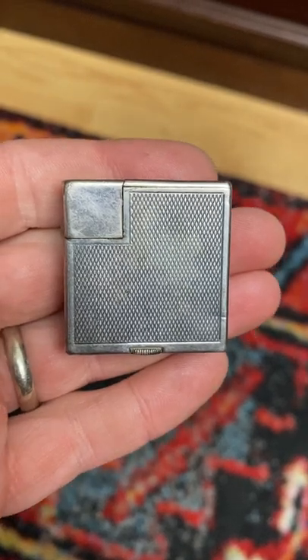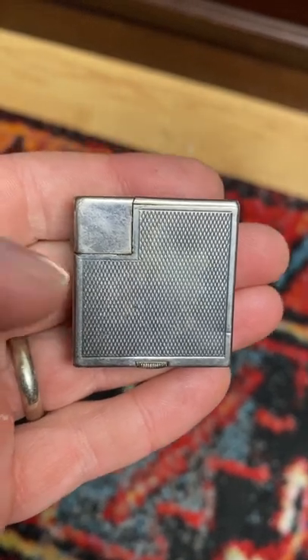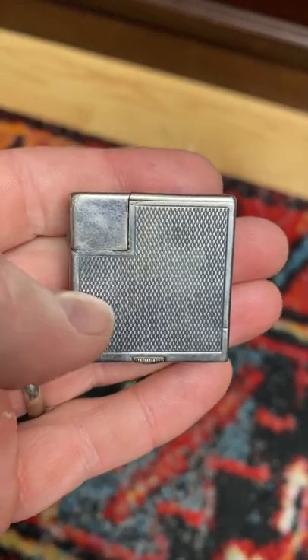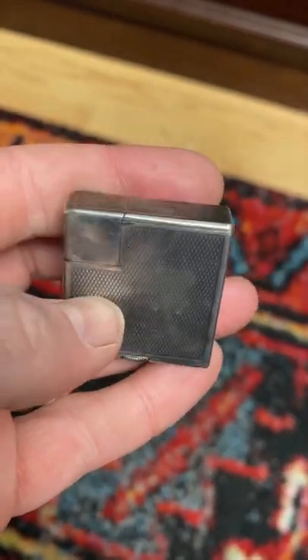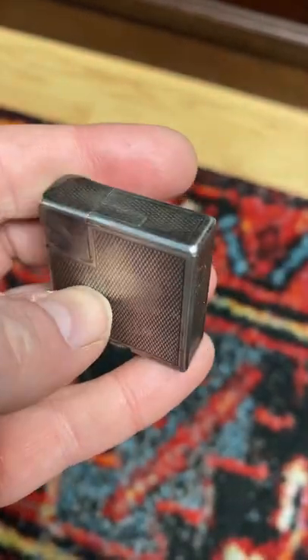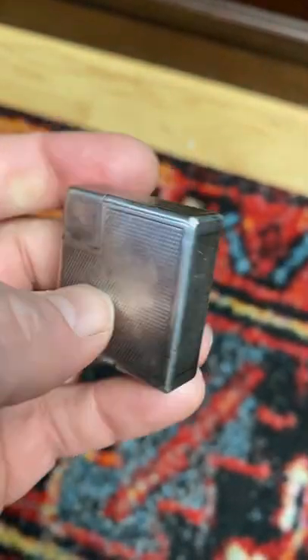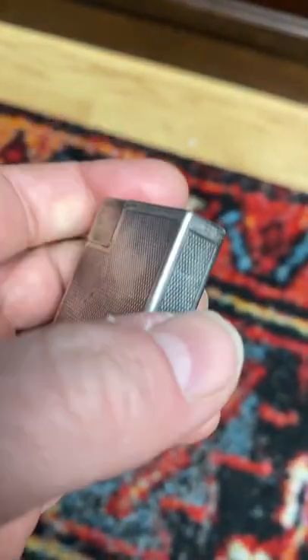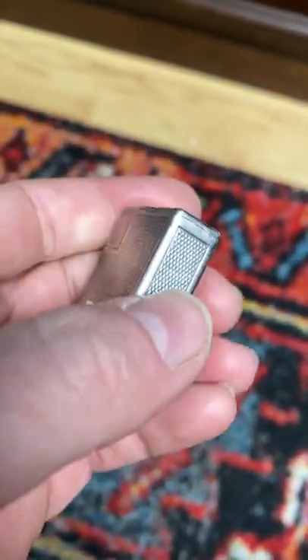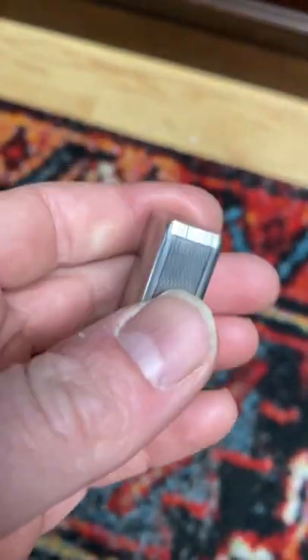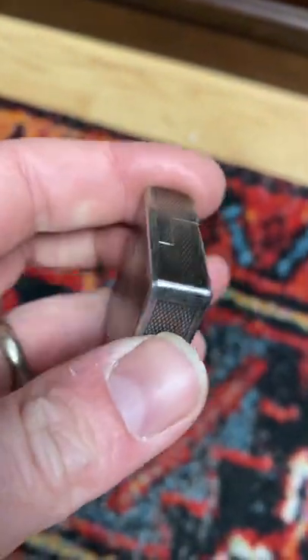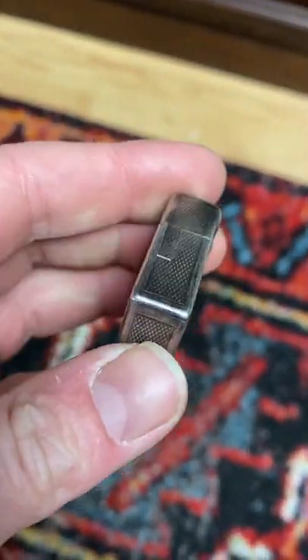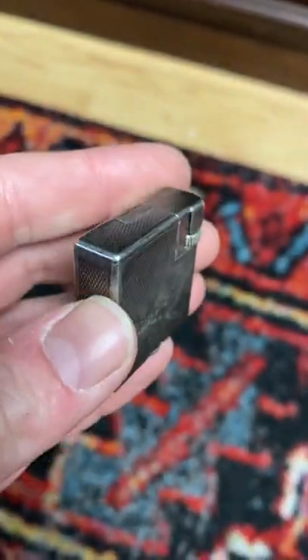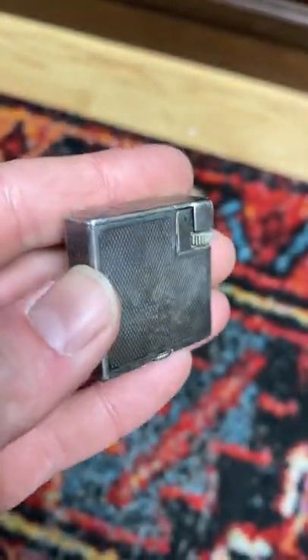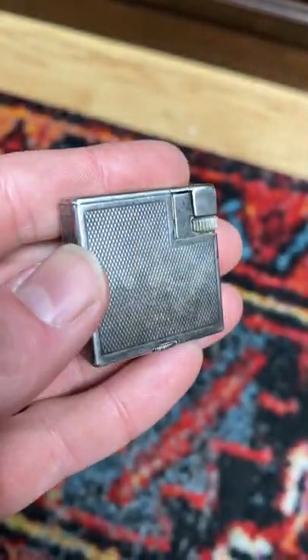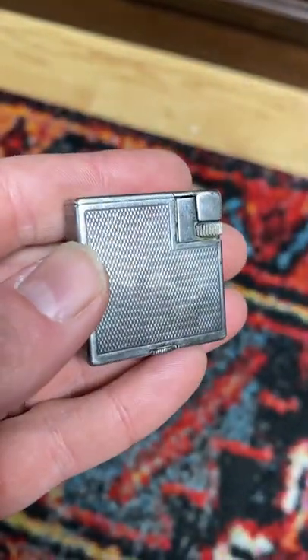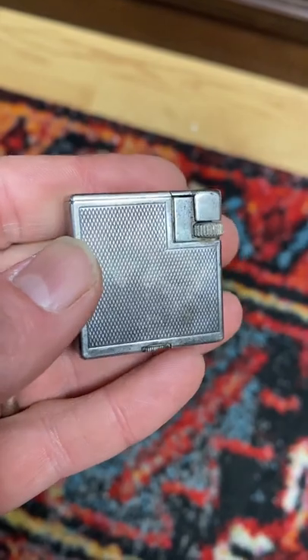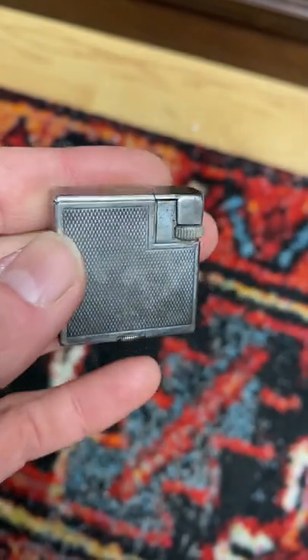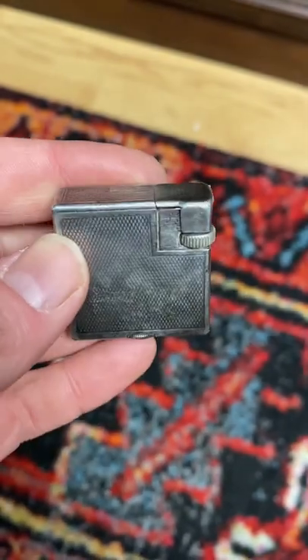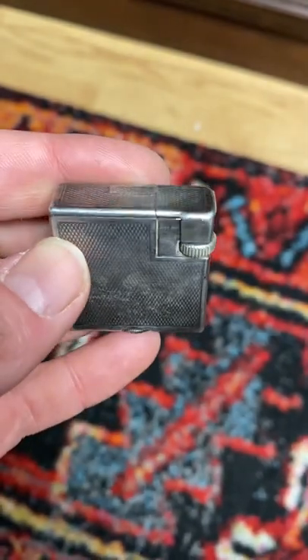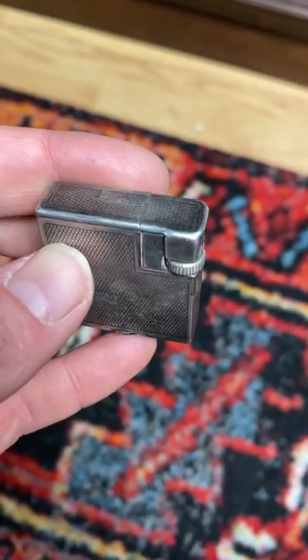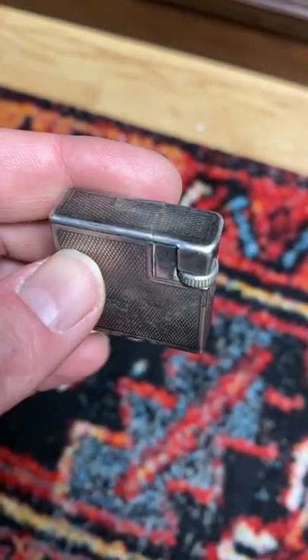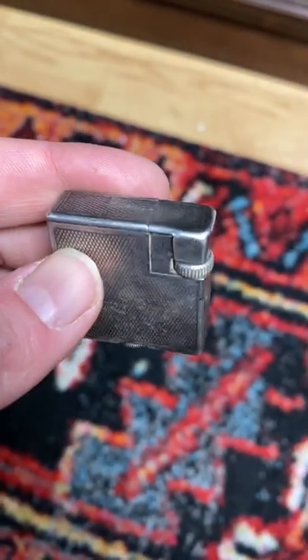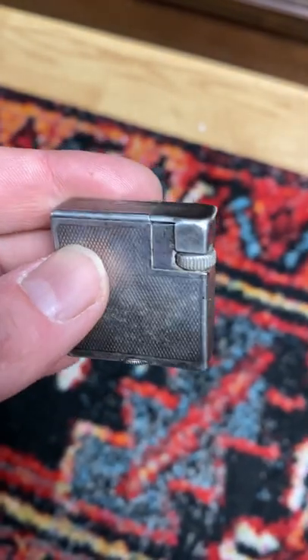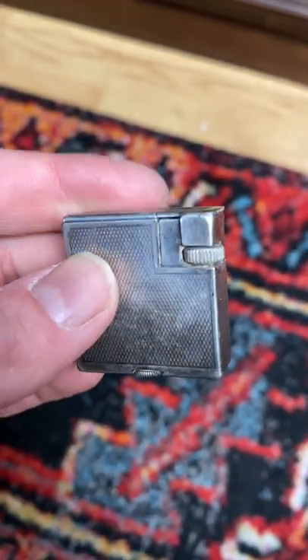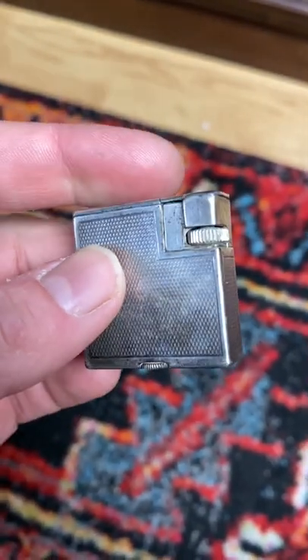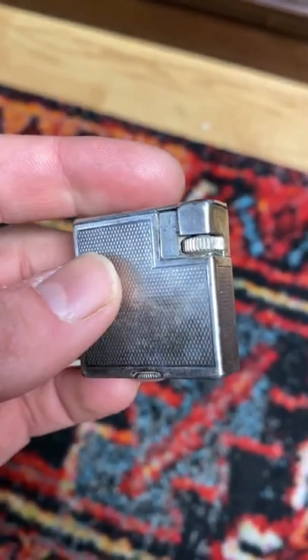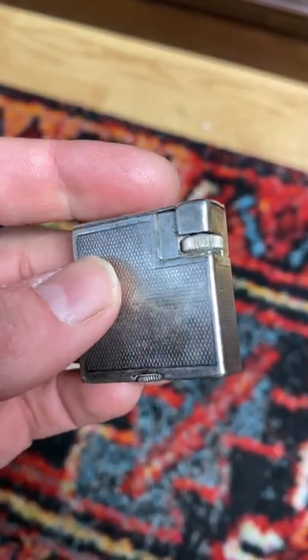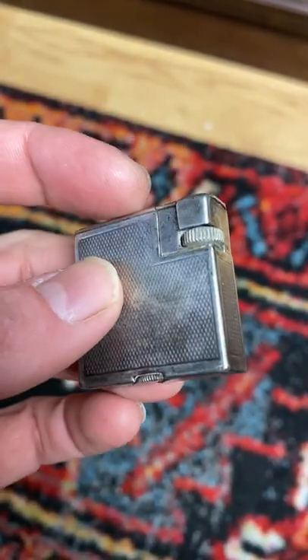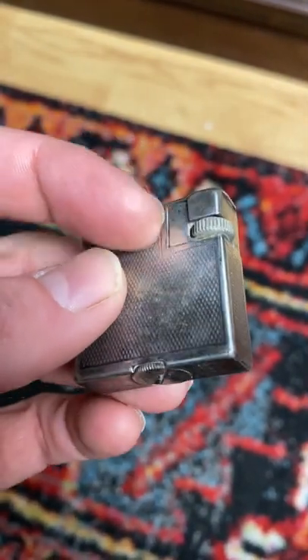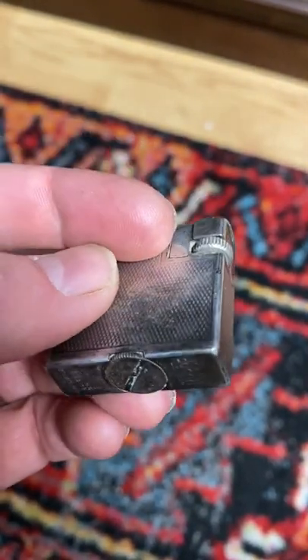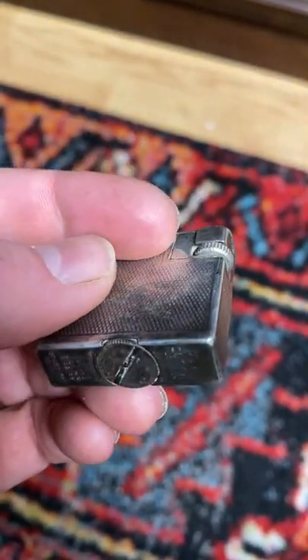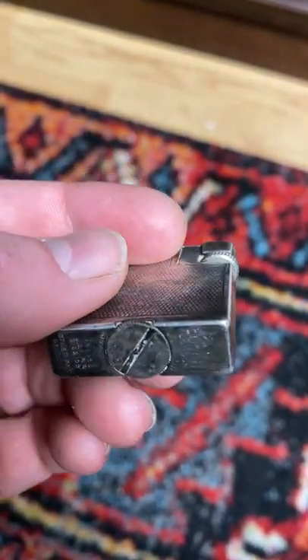Today at a thrift store I came across this old lighter. Most of the time I don't even pay attention to lighters because nine out of ten times they're just not going to be worth much of anything.